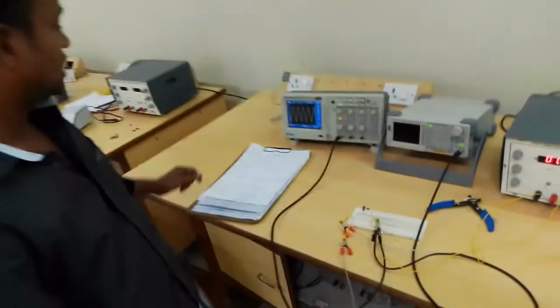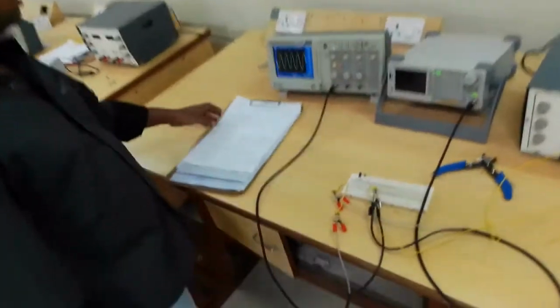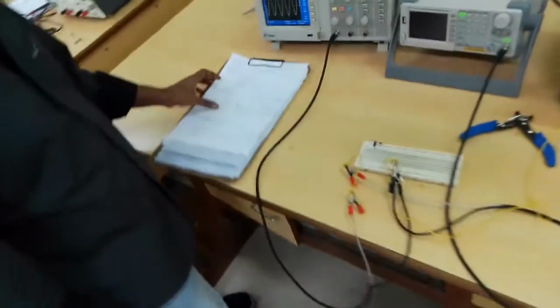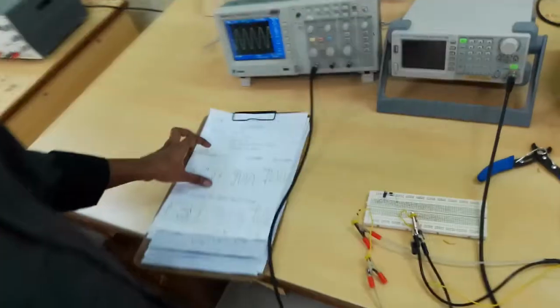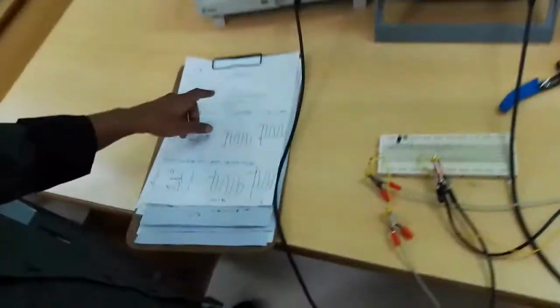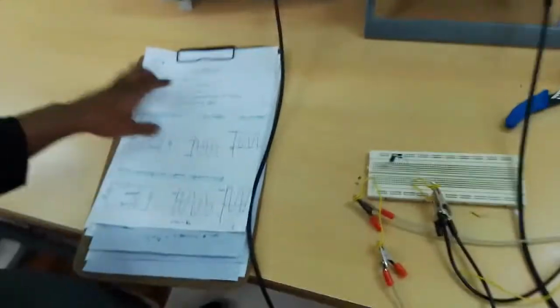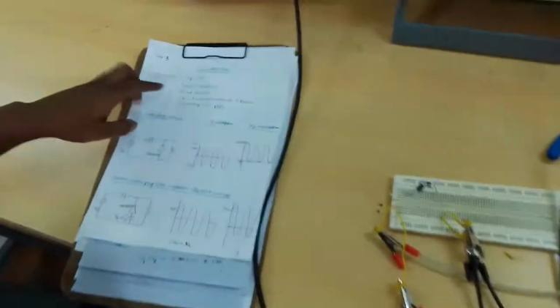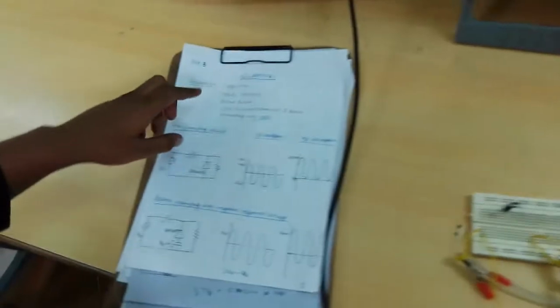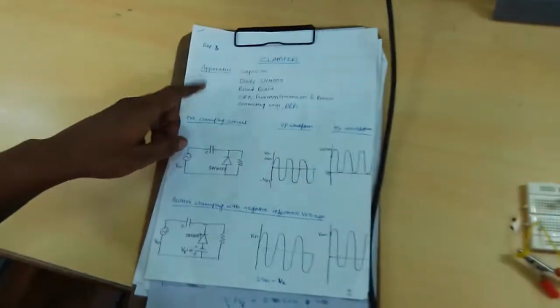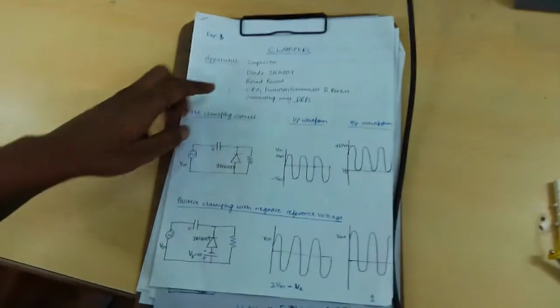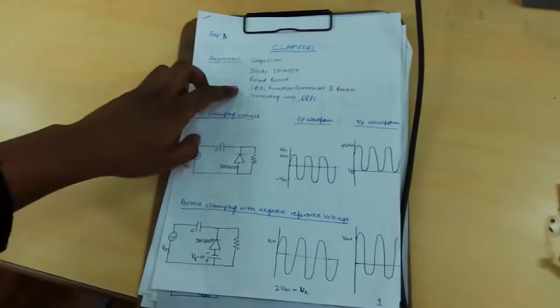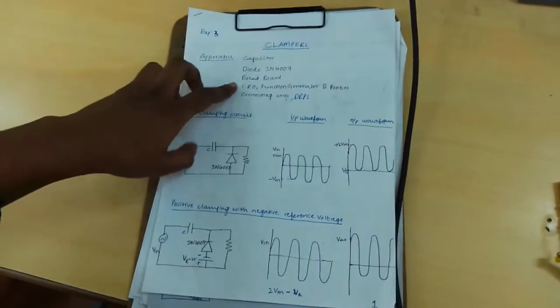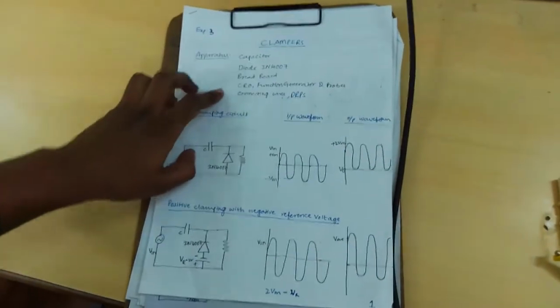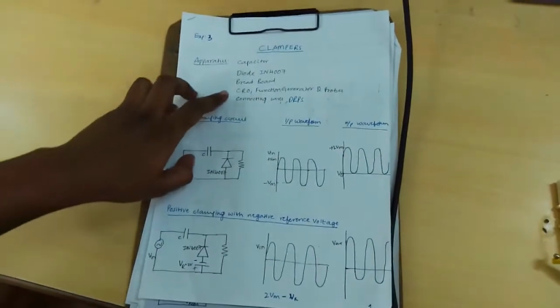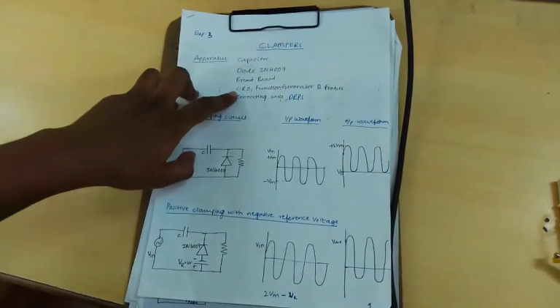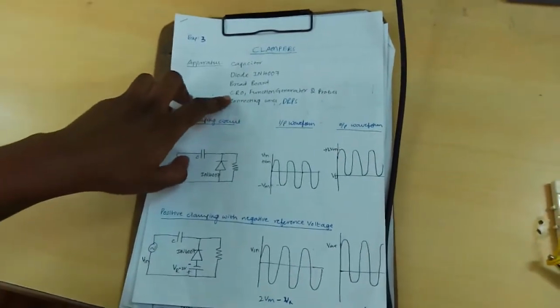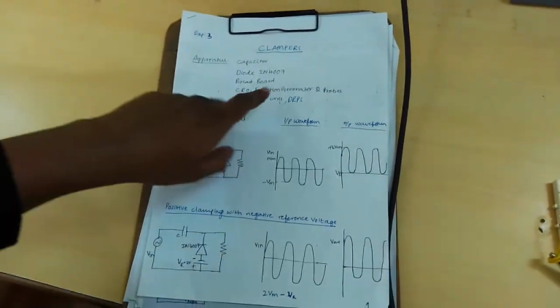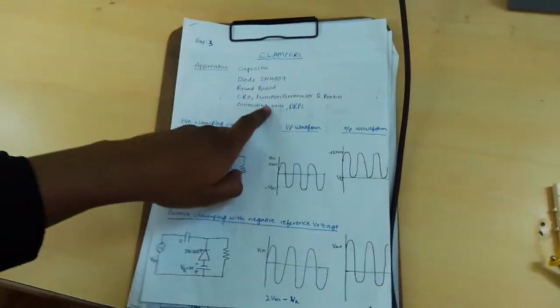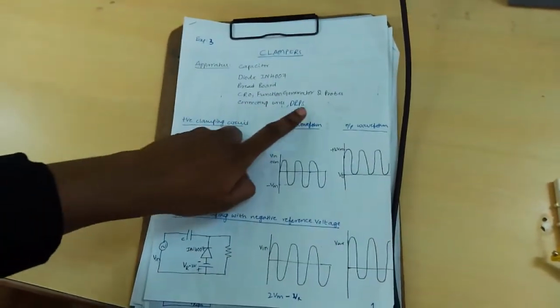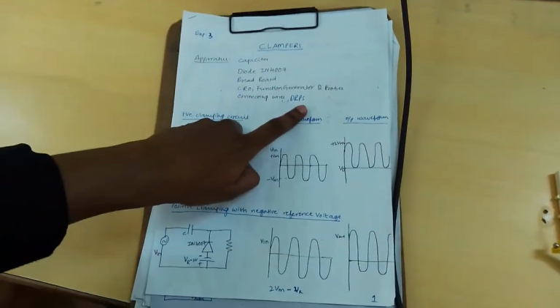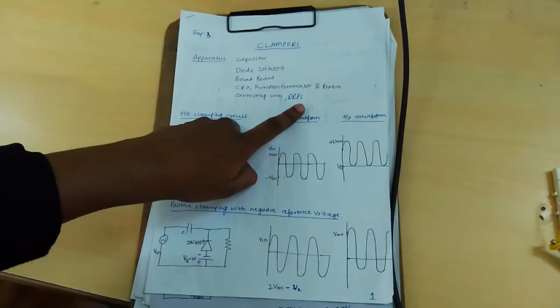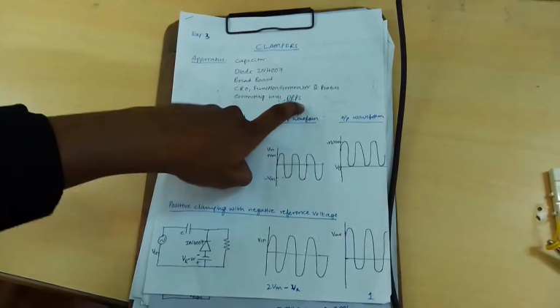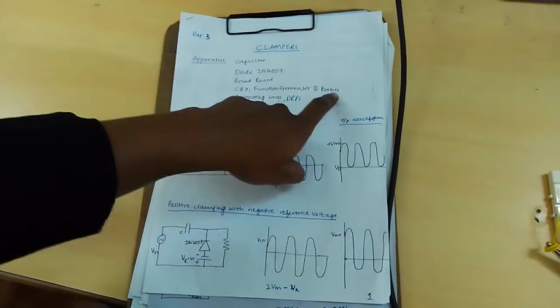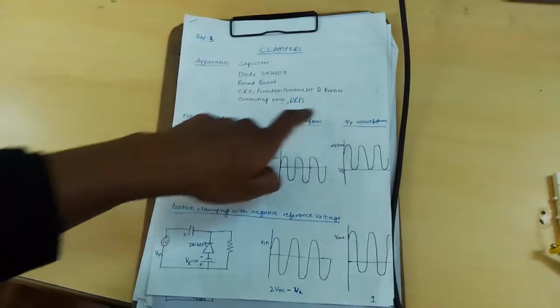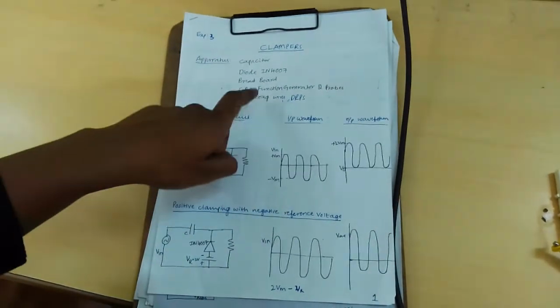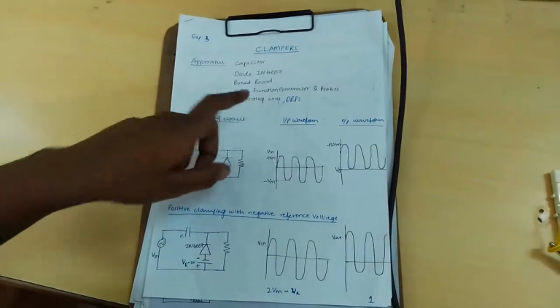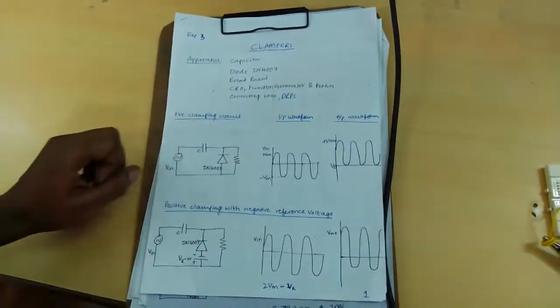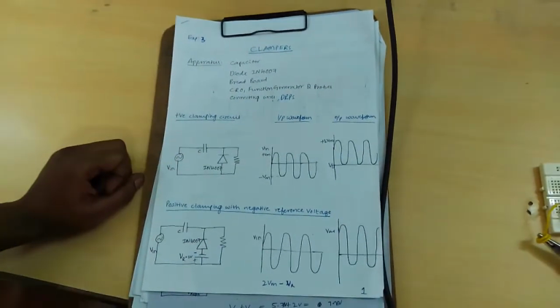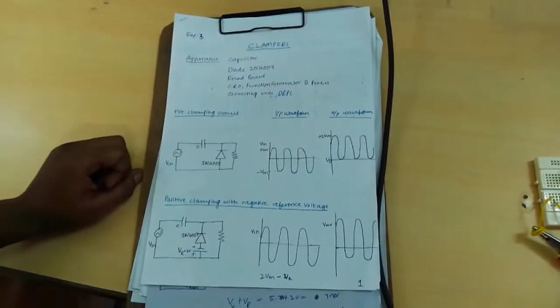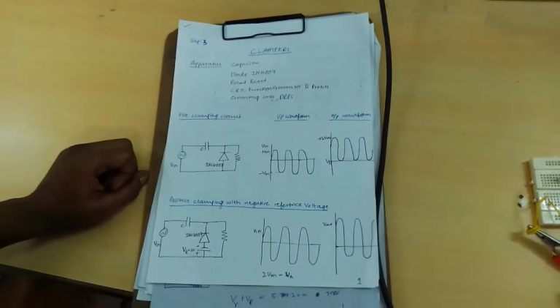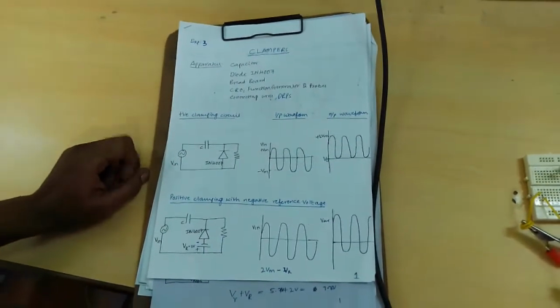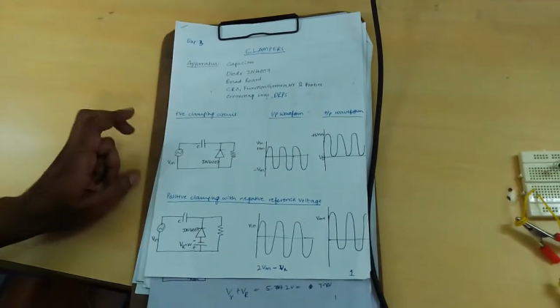Required apparatus: capacitor, diode, breadboard, CRO, function generator, DRPS, probes and connecting wires.